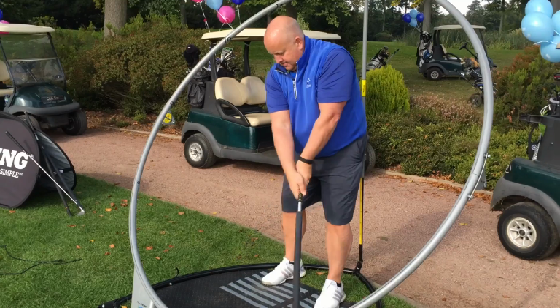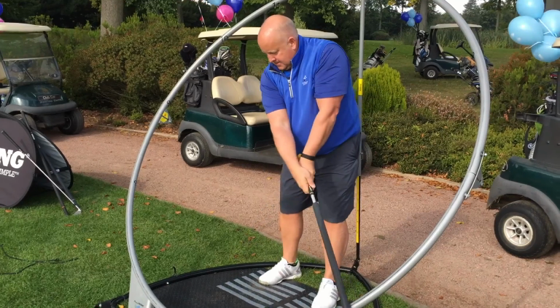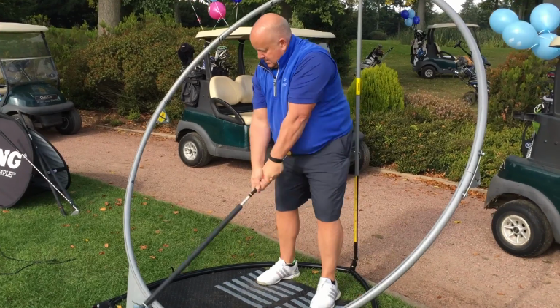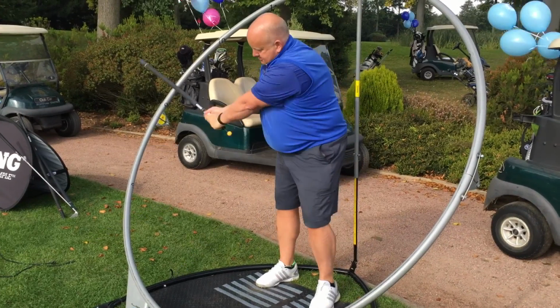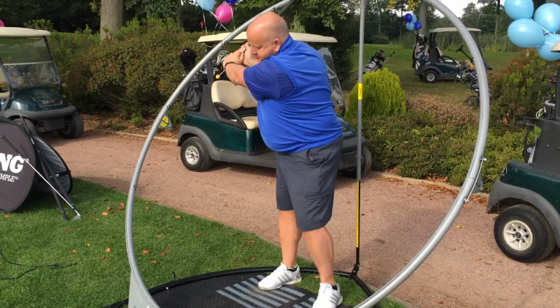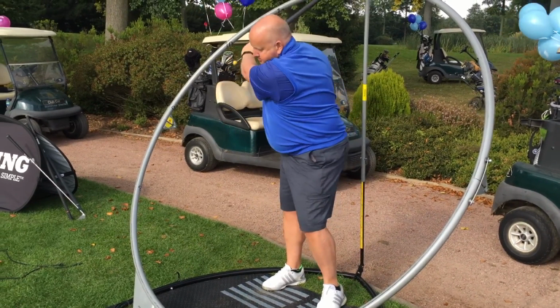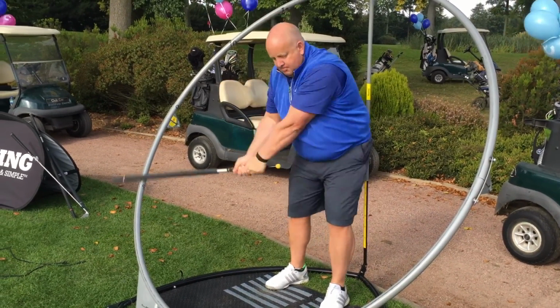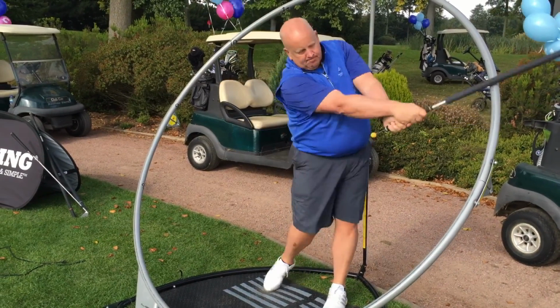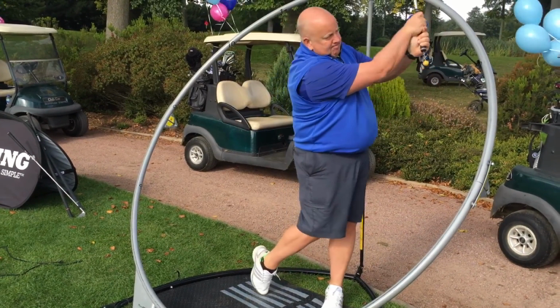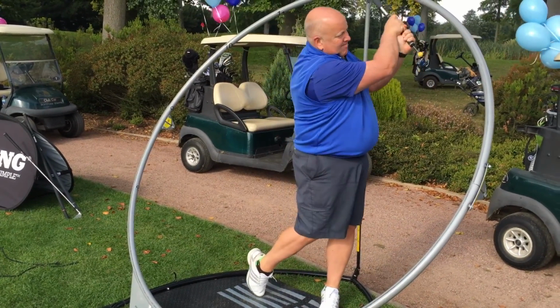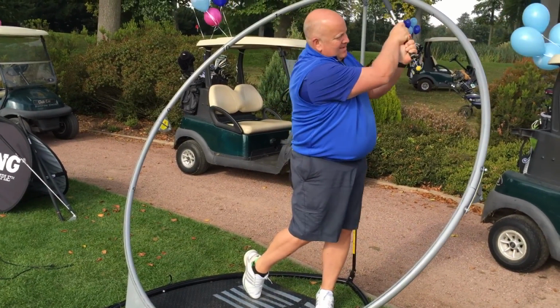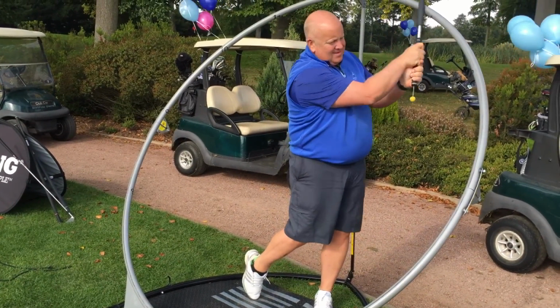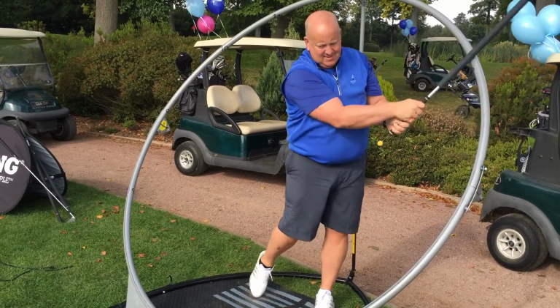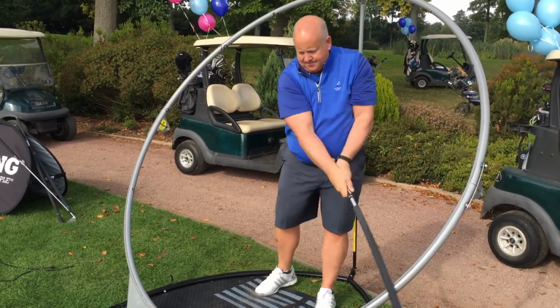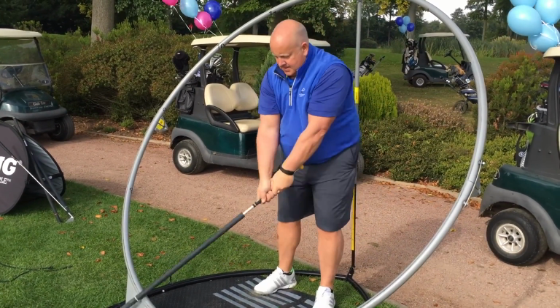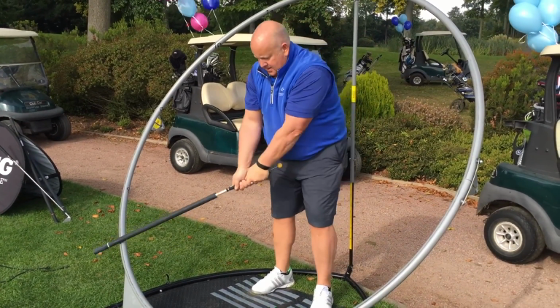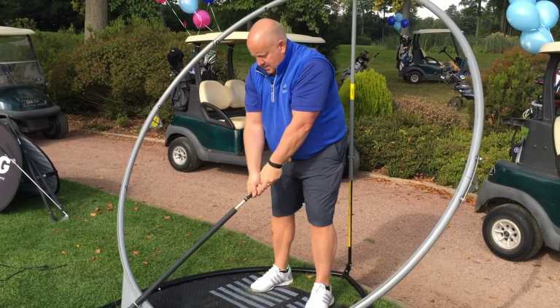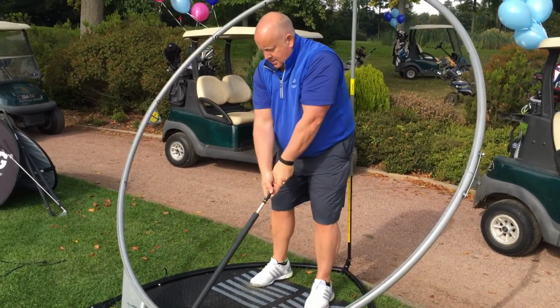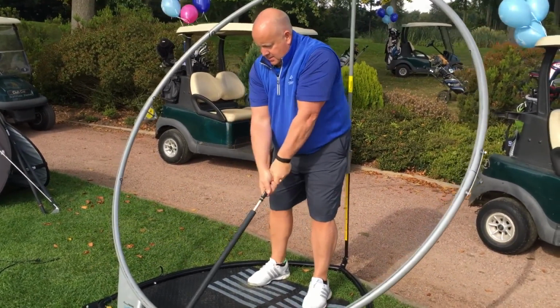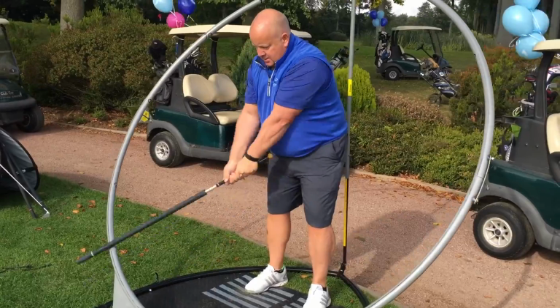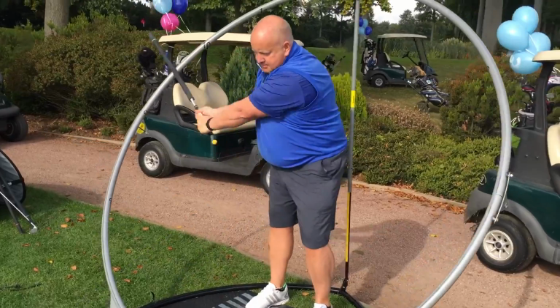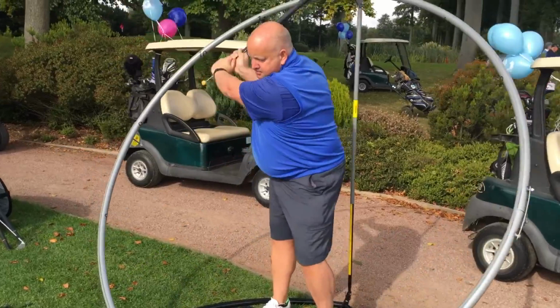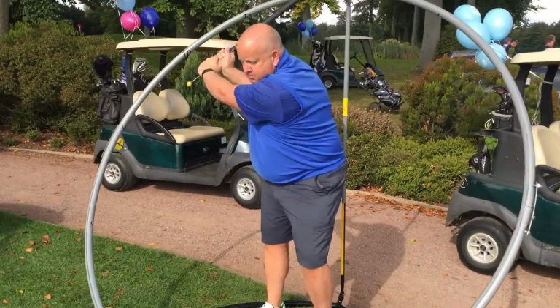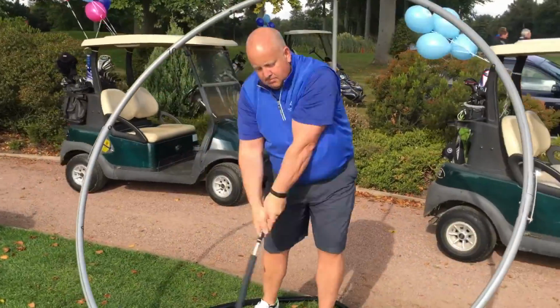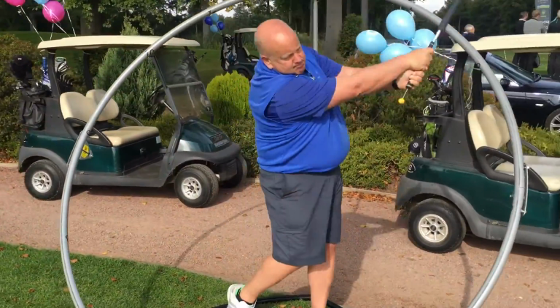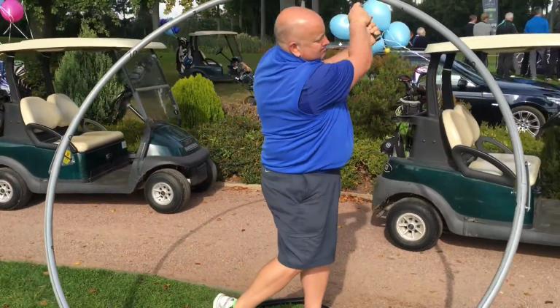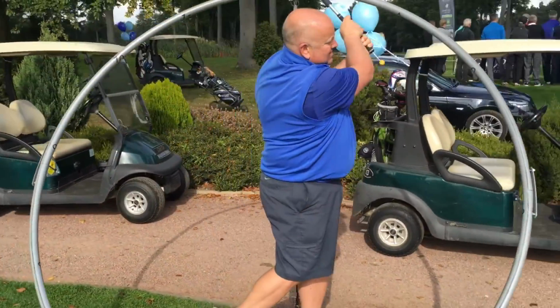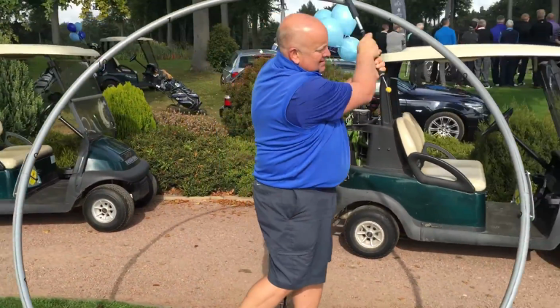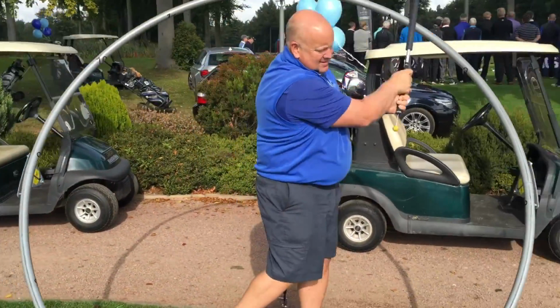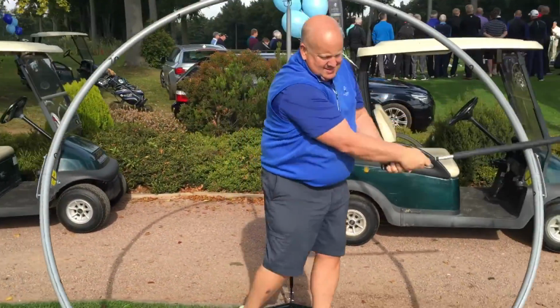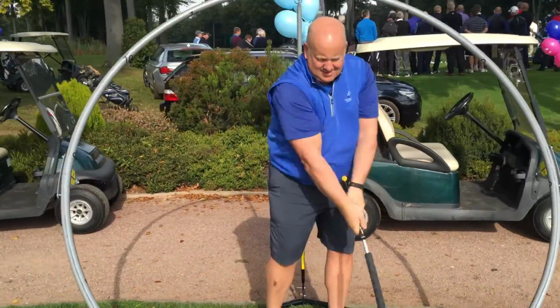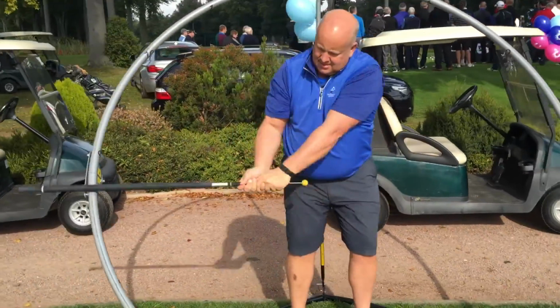If anybody's got one of these, can you imagine — you roll up at the golf club with this. There we are then. That's good. Getting that first tee.